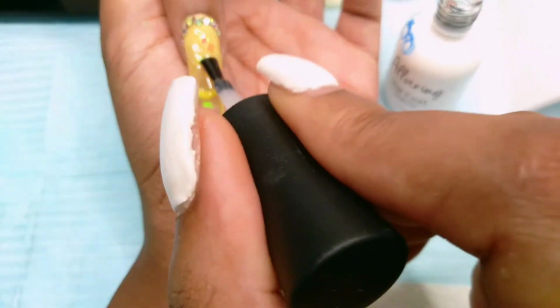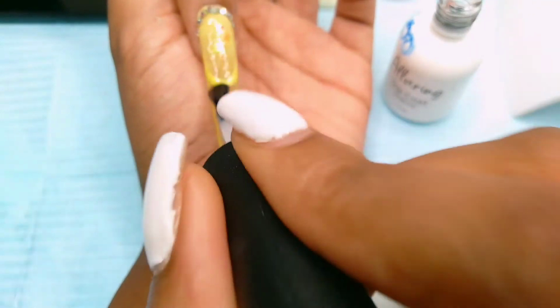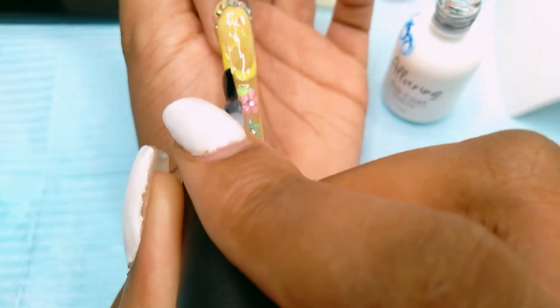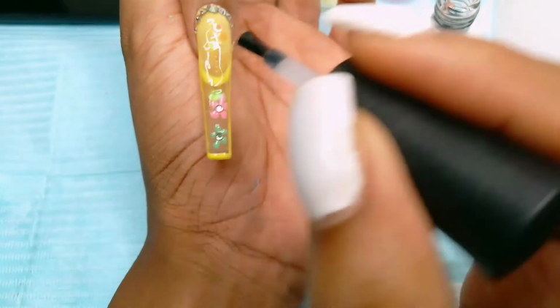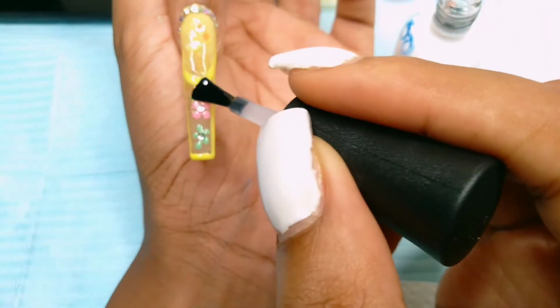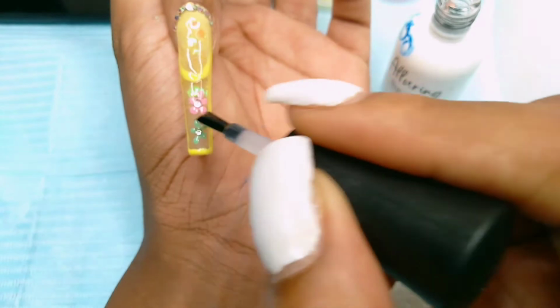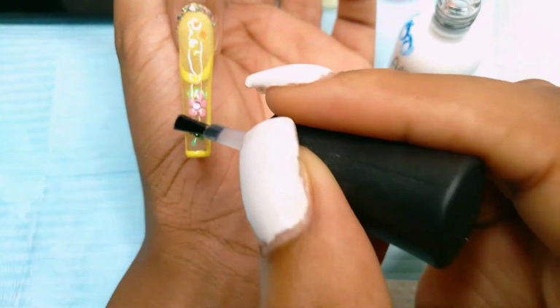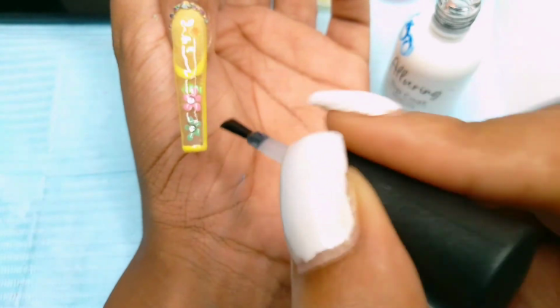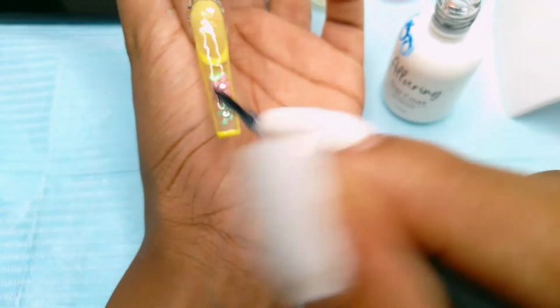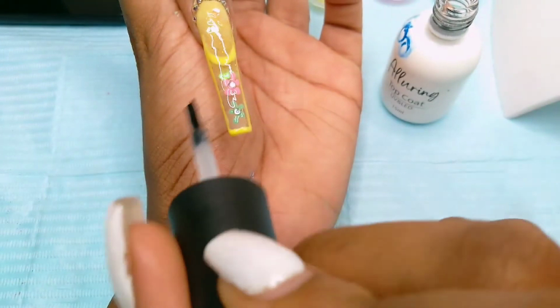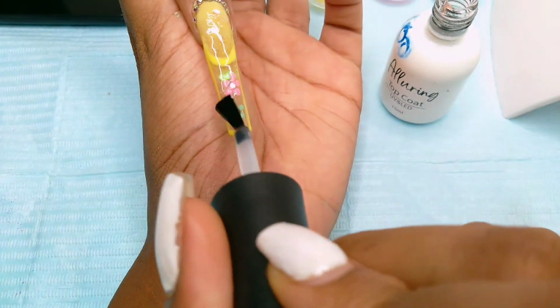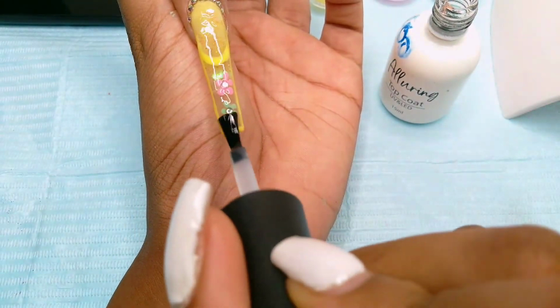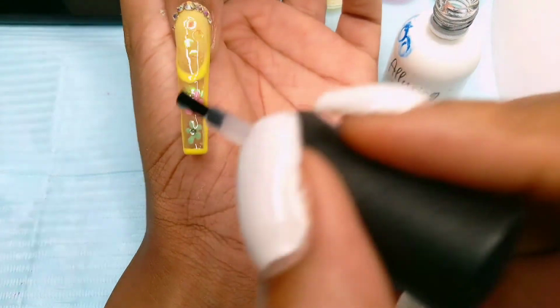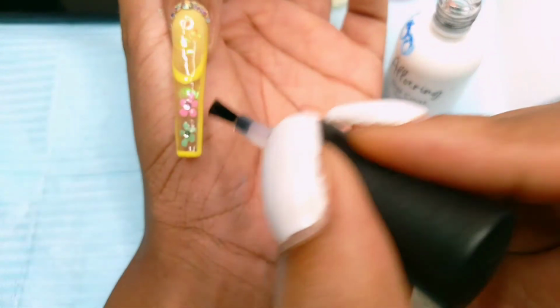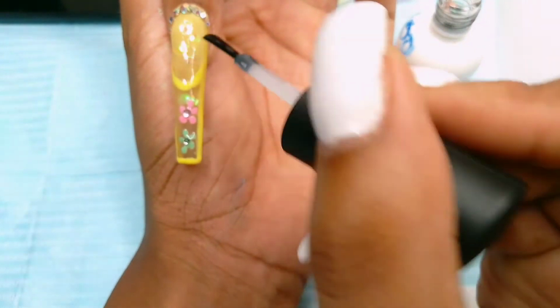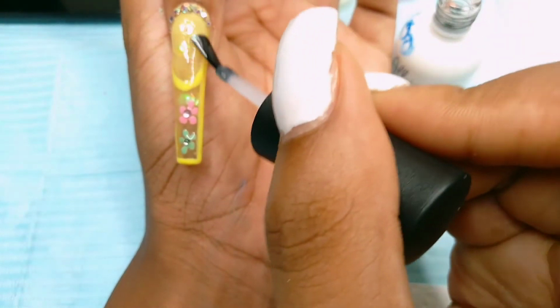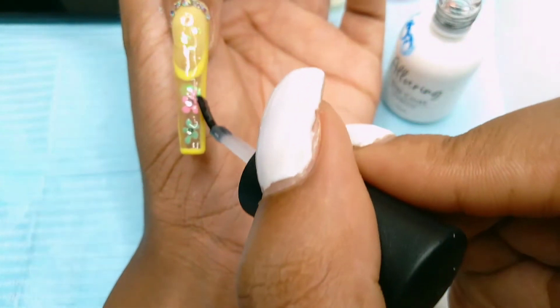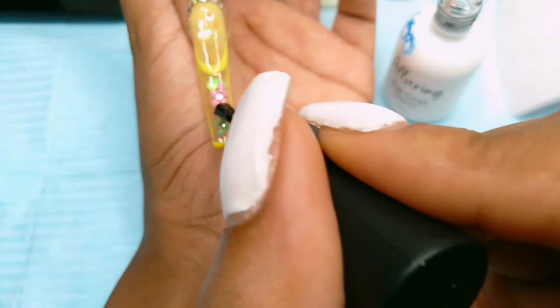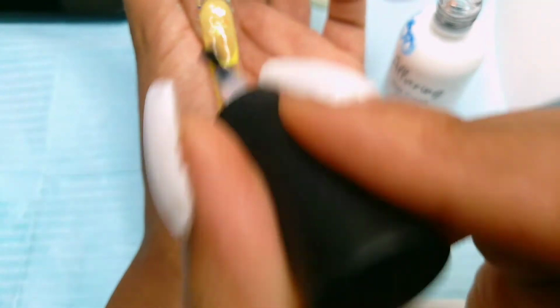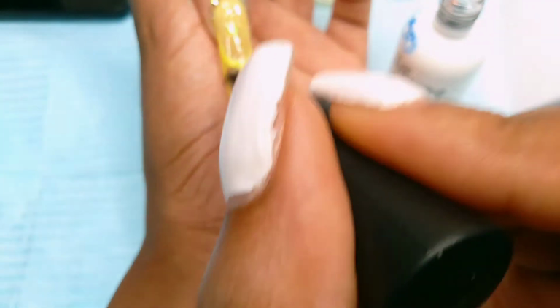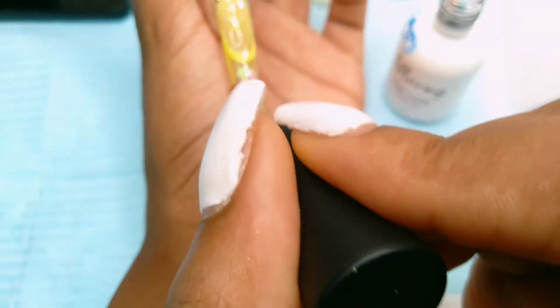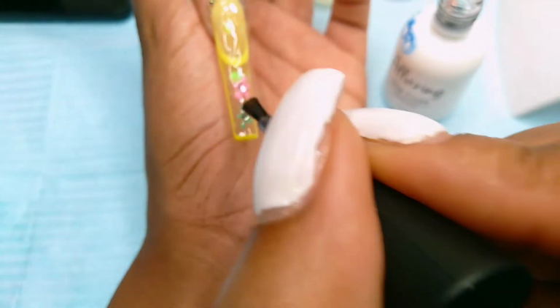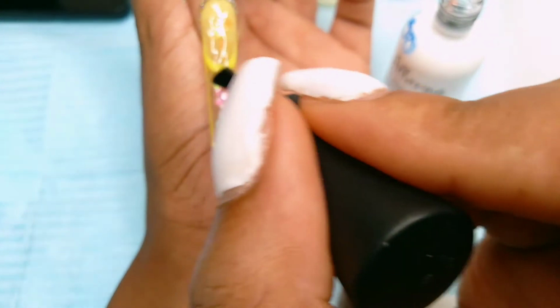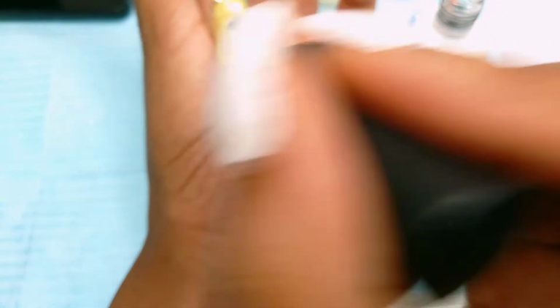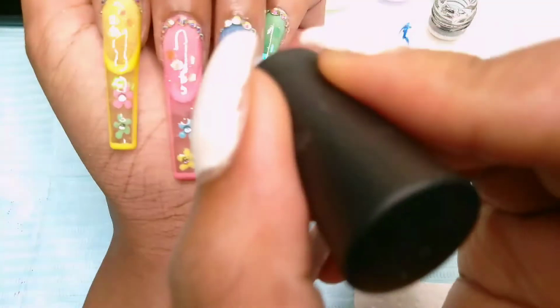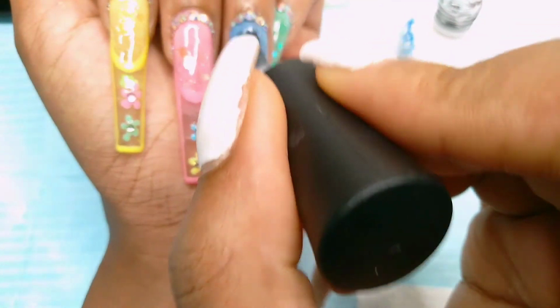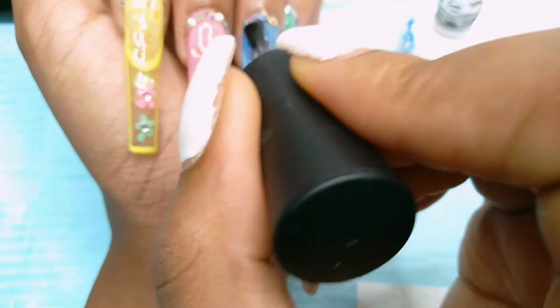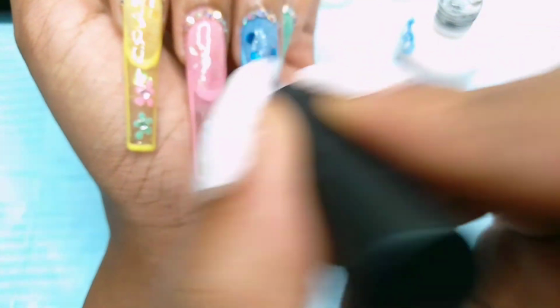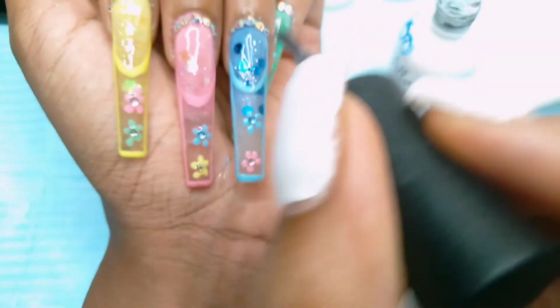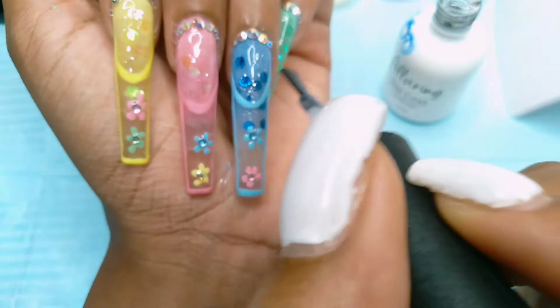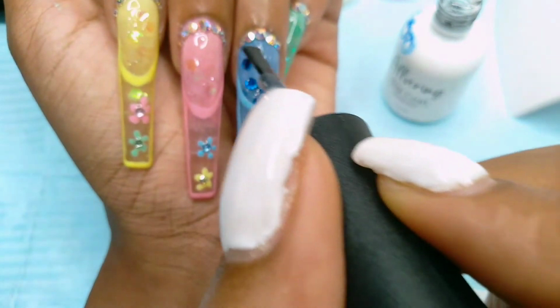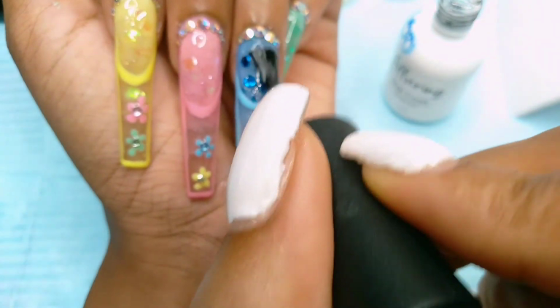This is my favorite part — top coating the nail, especially since this has glitter in it; it just reveals everything. Remember to put top coat underneath the nail if you want it to look extra clear, and wipe the sides to maintain your shape.